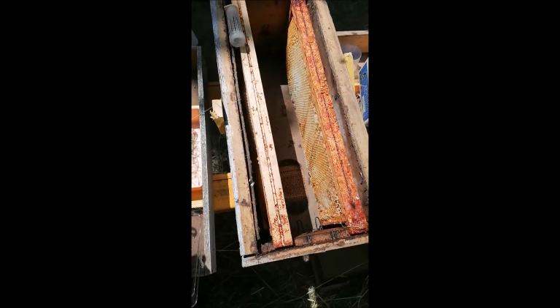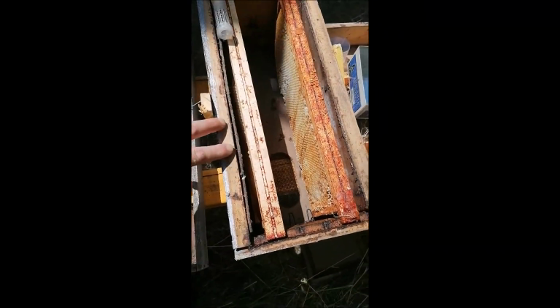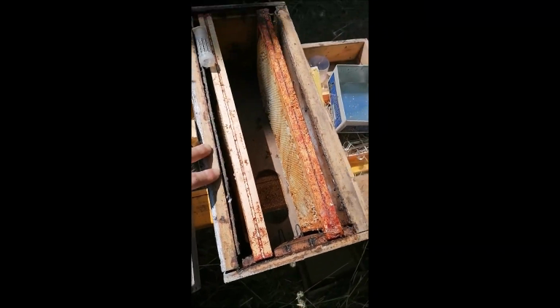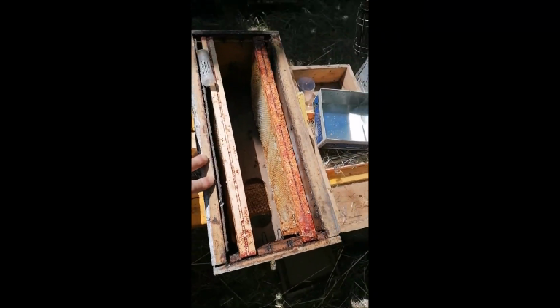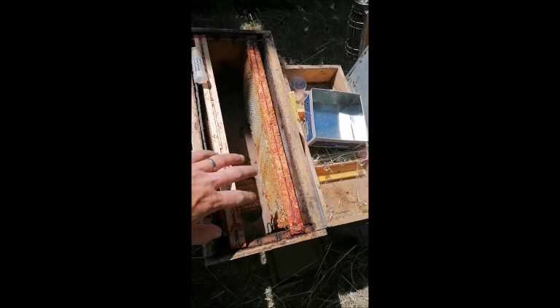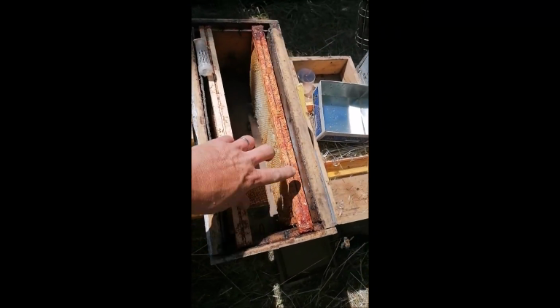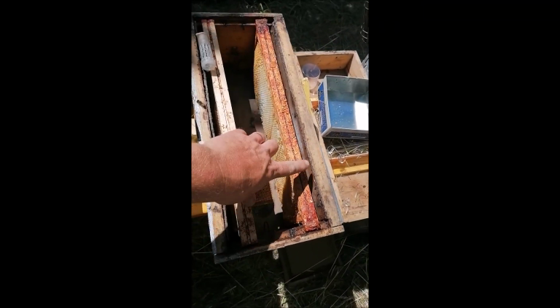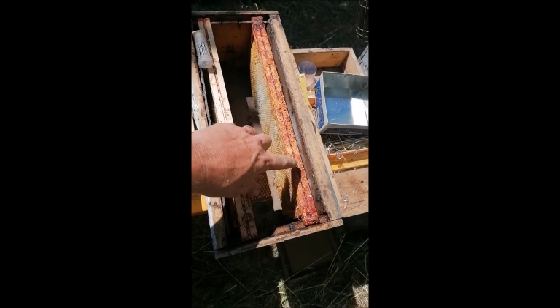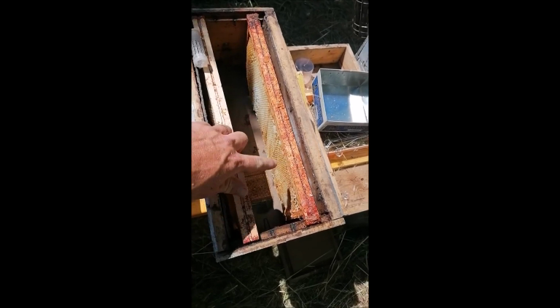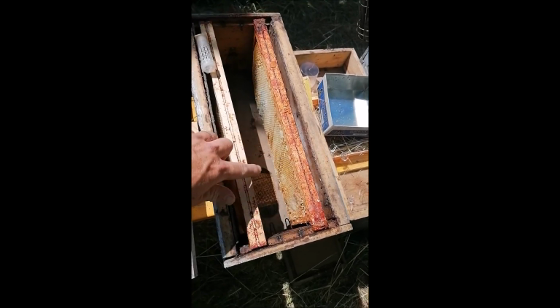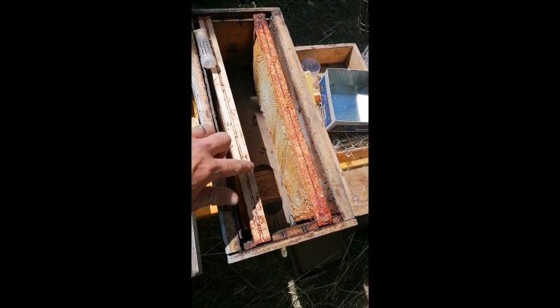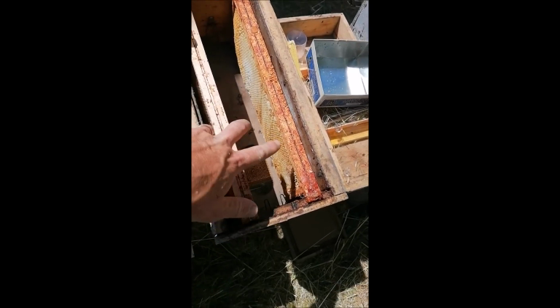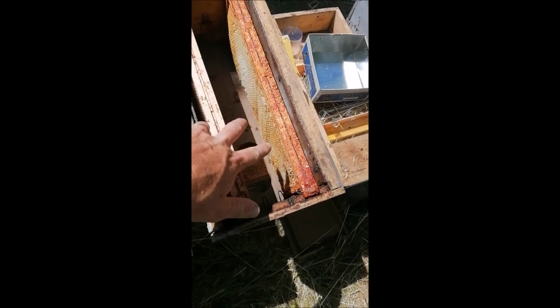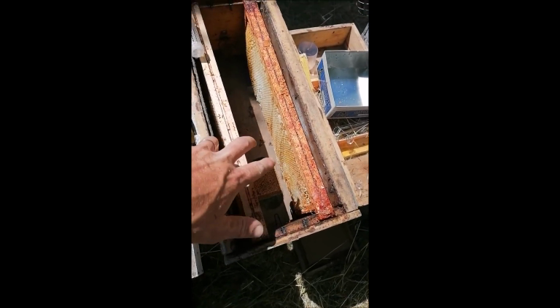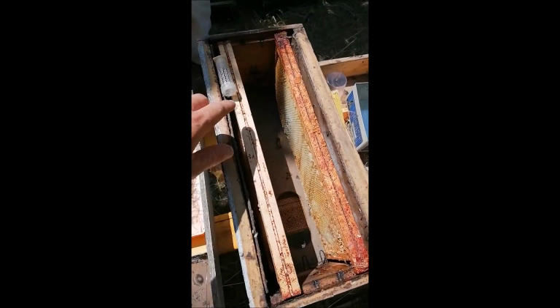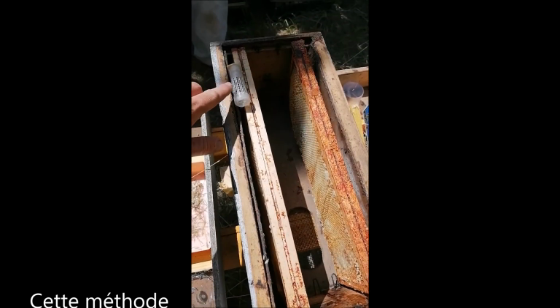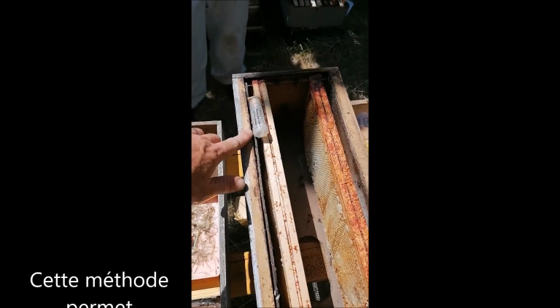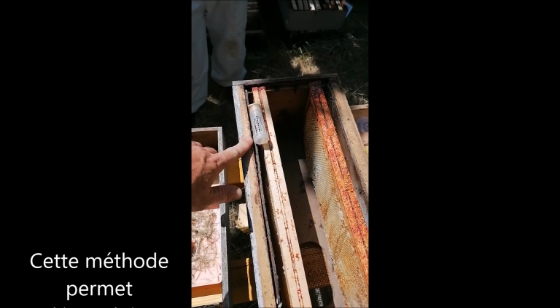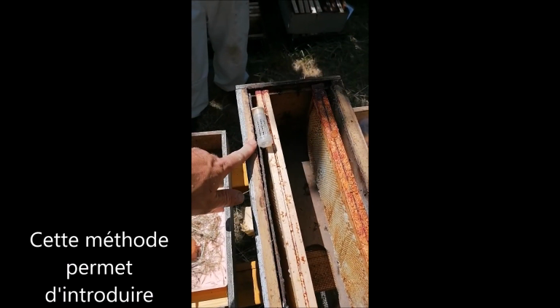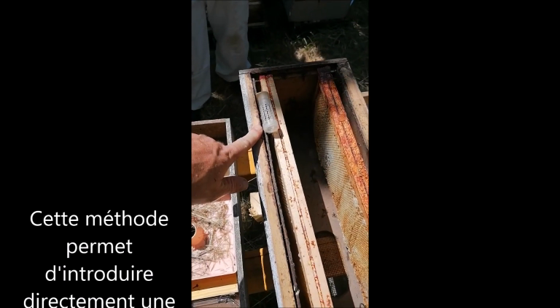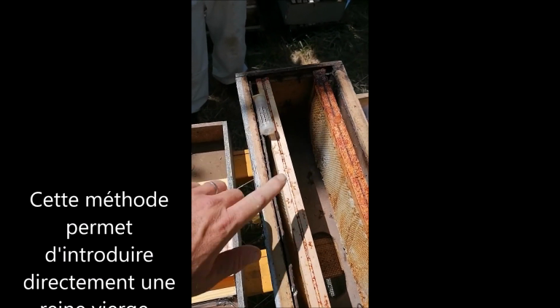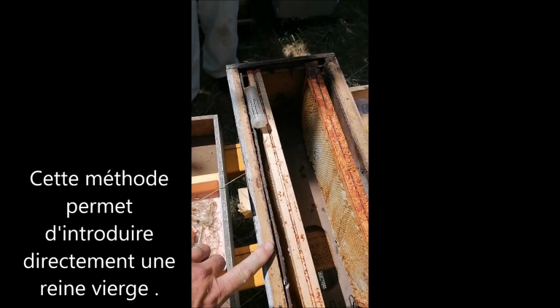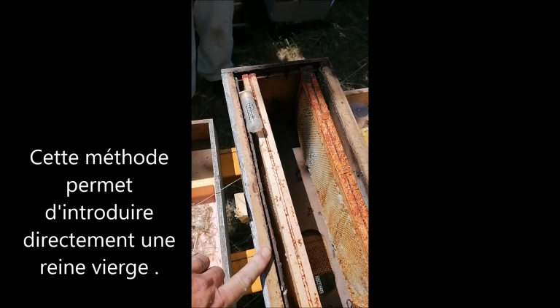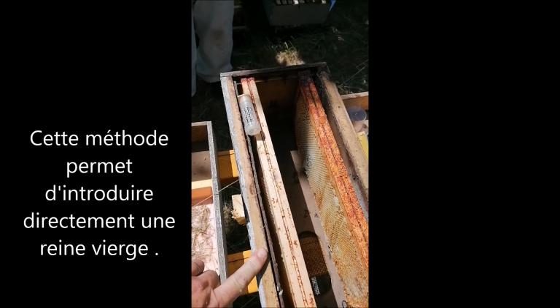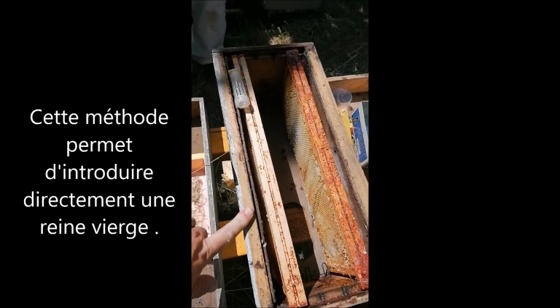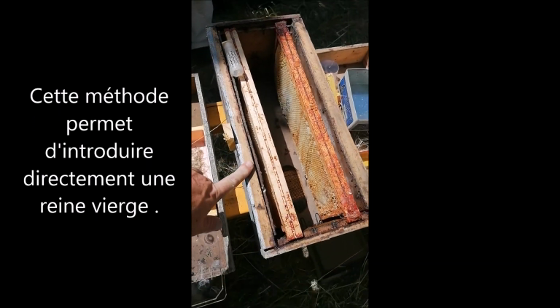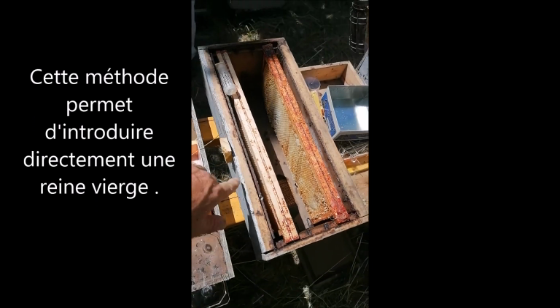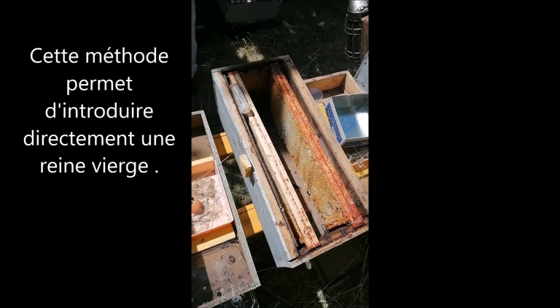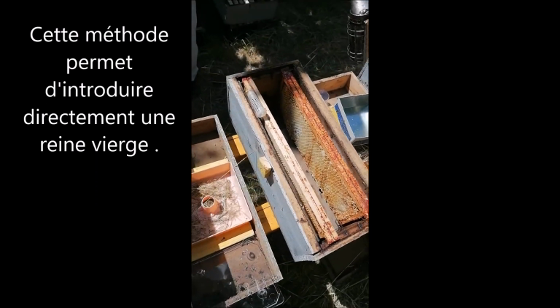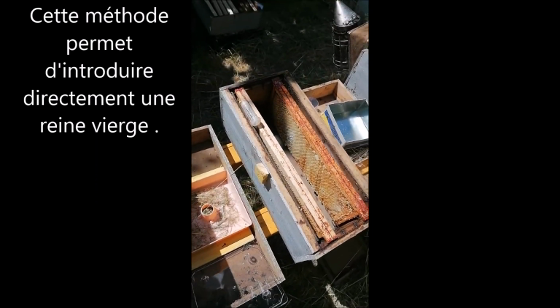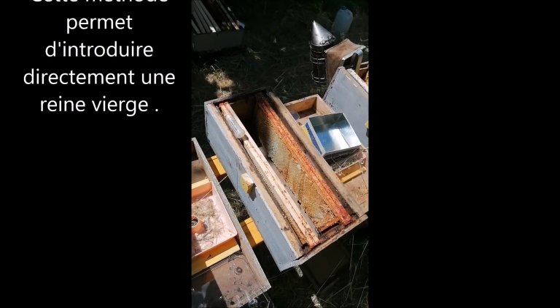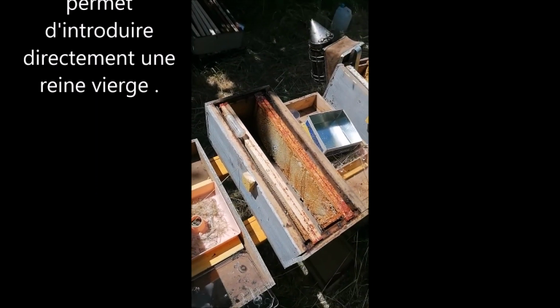Donc nous on est sur des 4 cadres. On enlève 2 cadres au milieu. On a une reine vierge qui est prête parce qu'on introduit directement. Donc on va vous faire voir comment on fait.